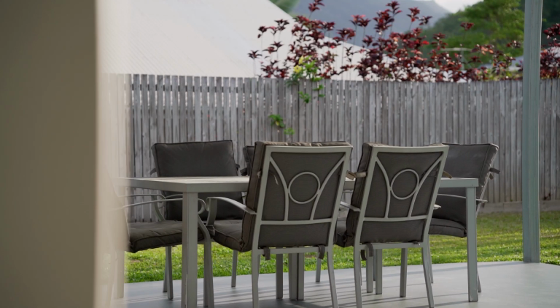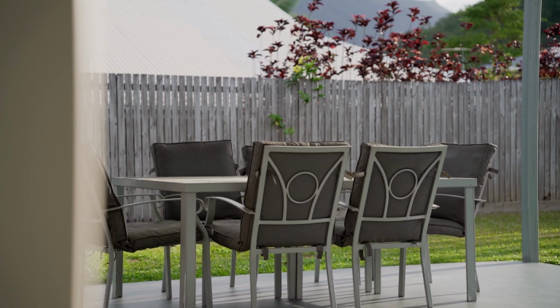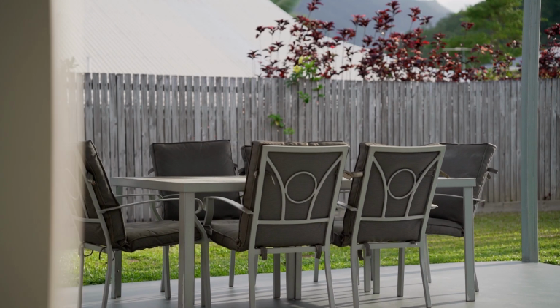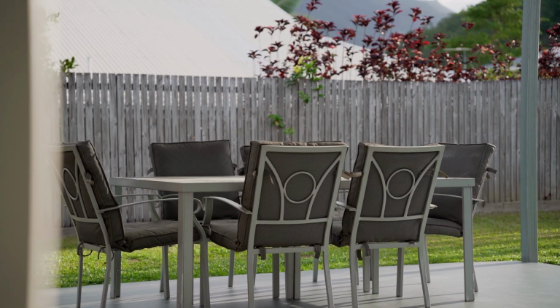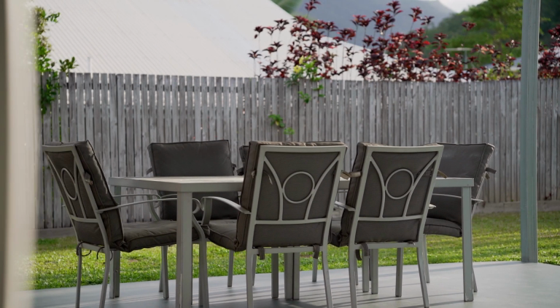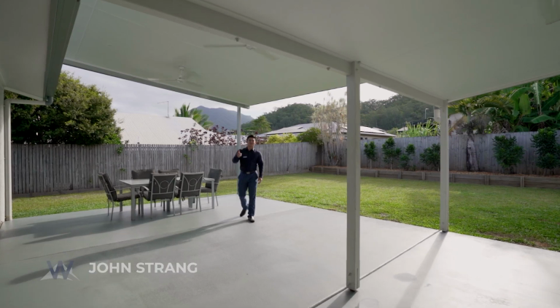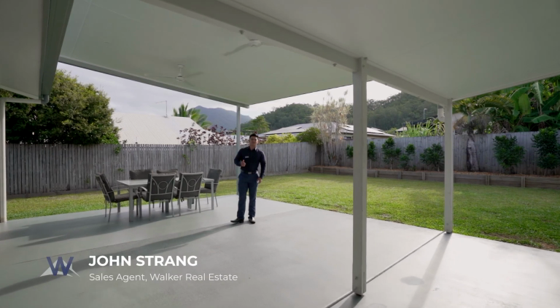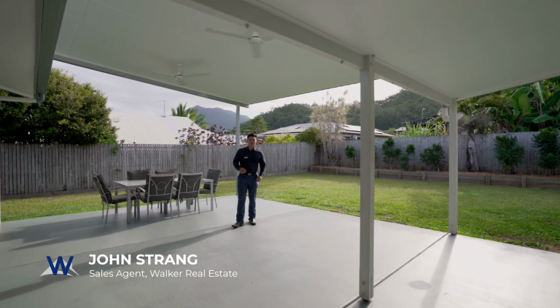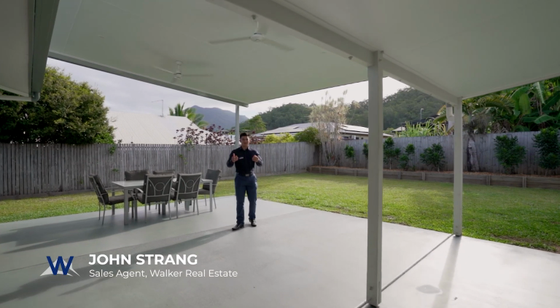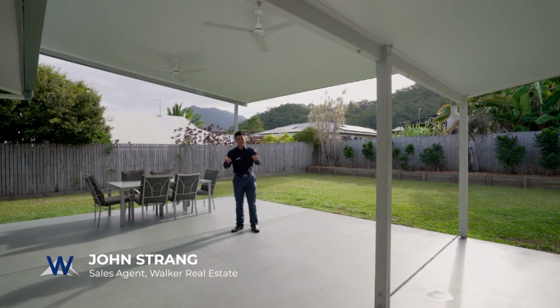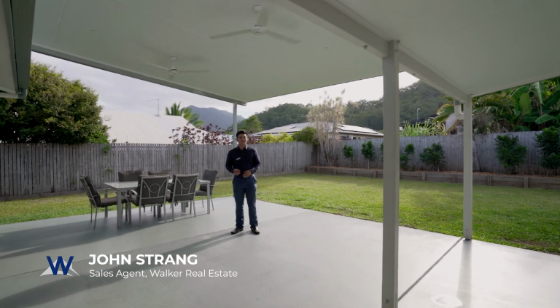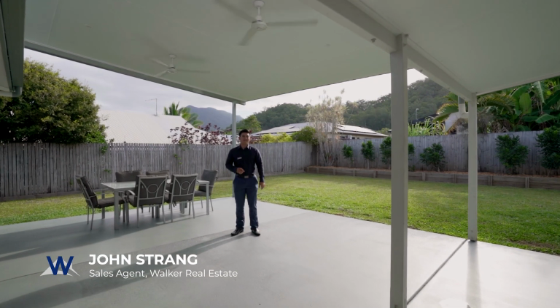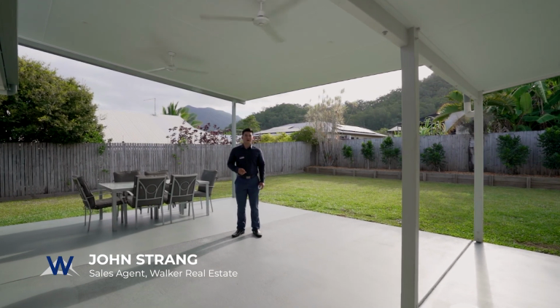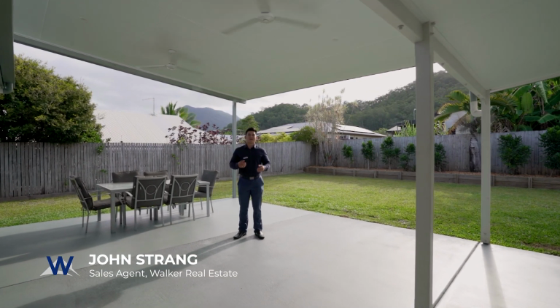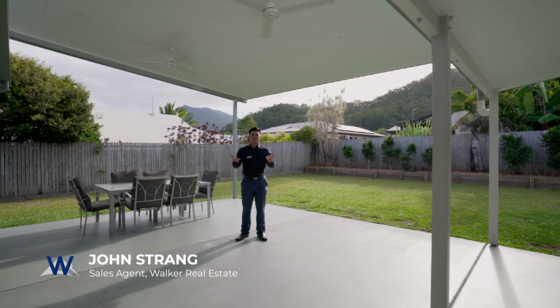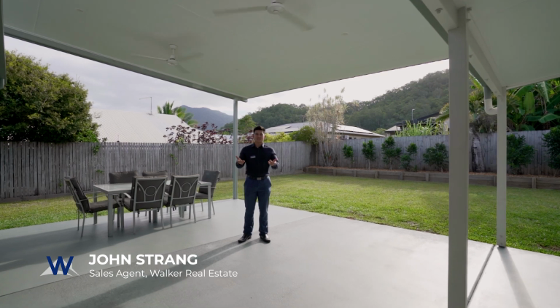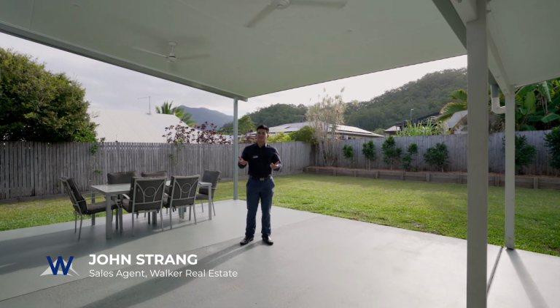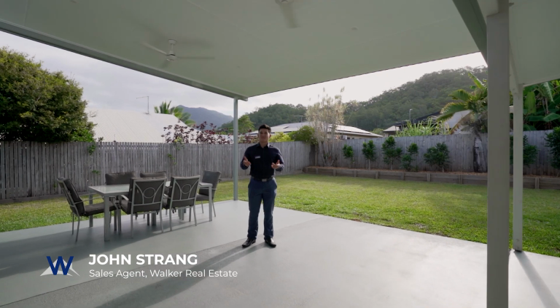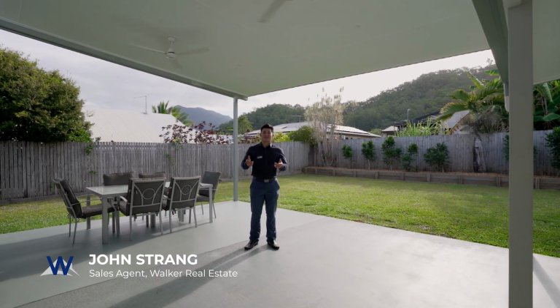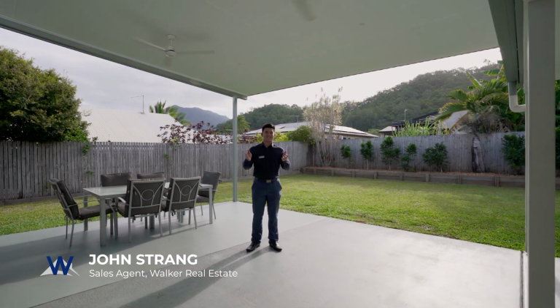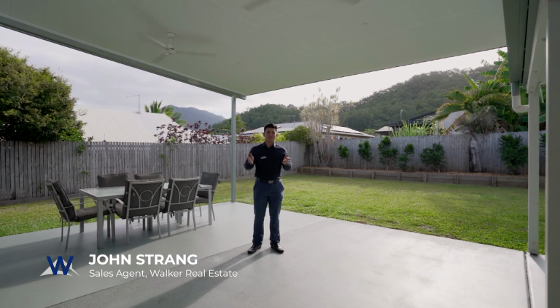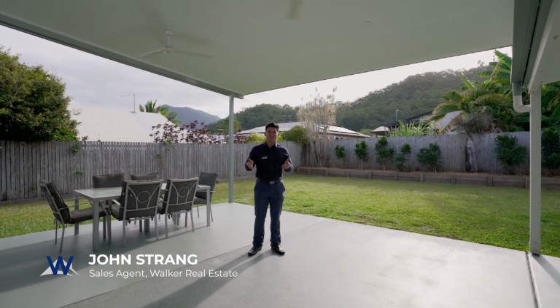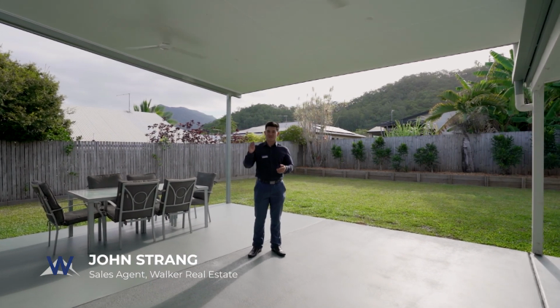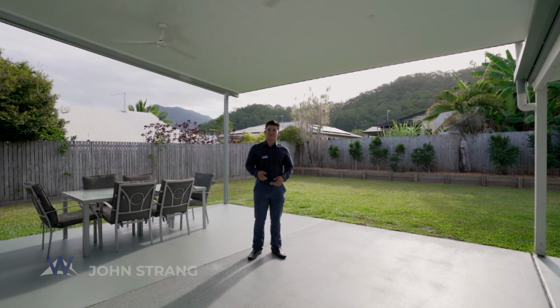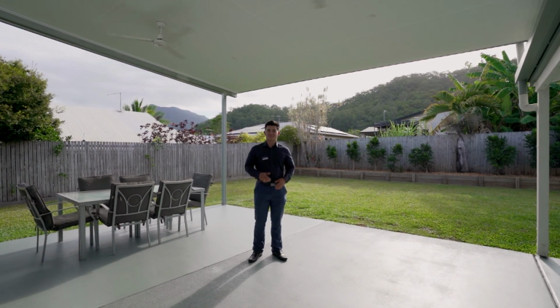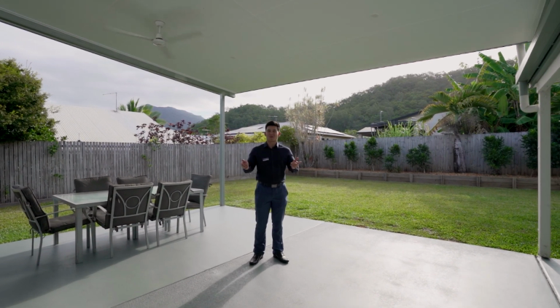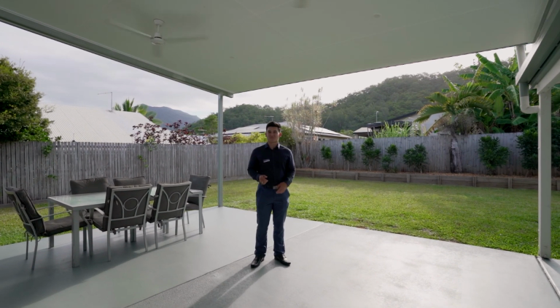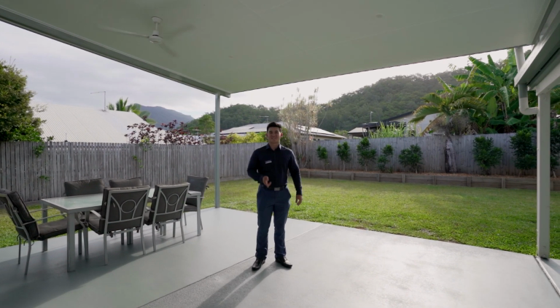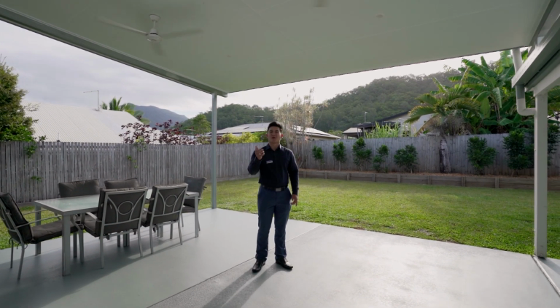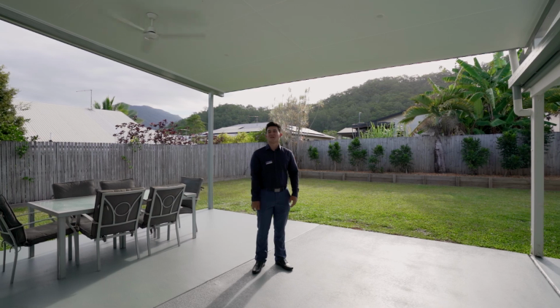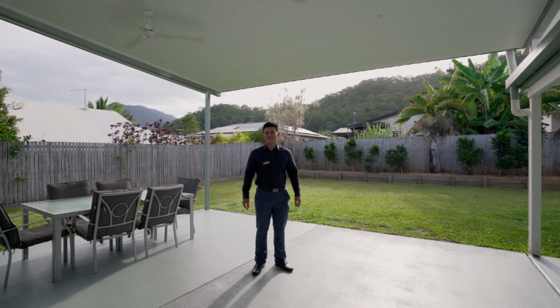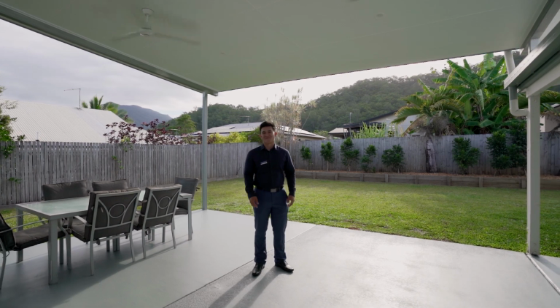Thank you everyone for watching this beautiful video of this lovely renovated home. If you guys are wanting something easy to move into and stress-free, watch this space. Open home times are coming soon.